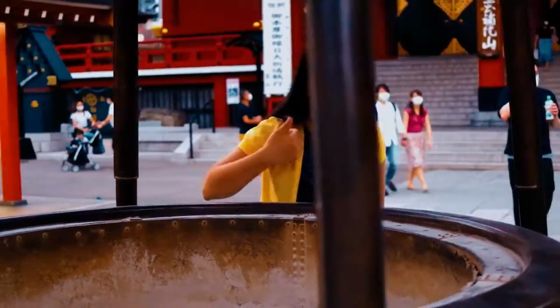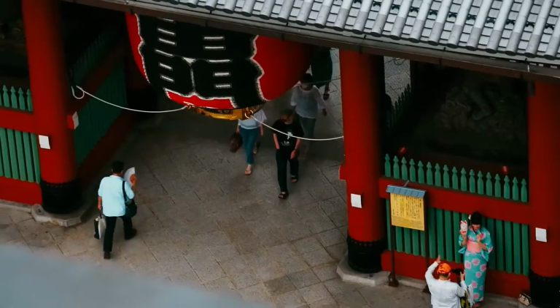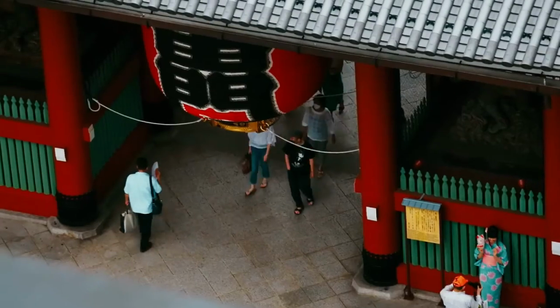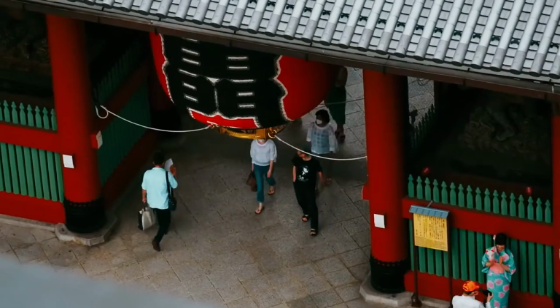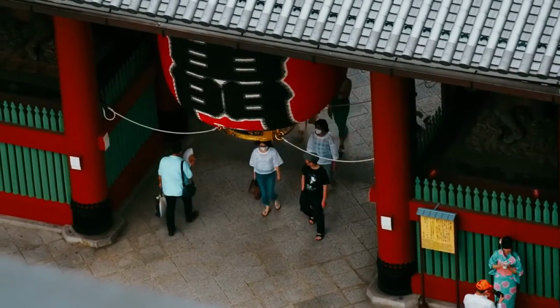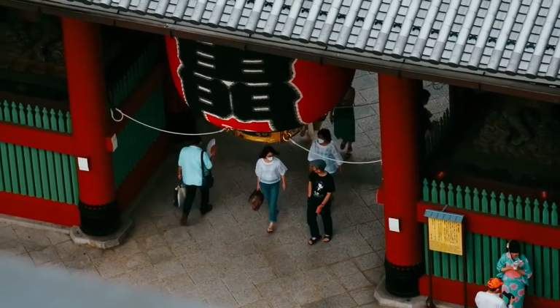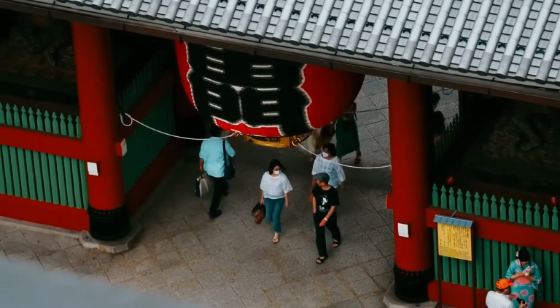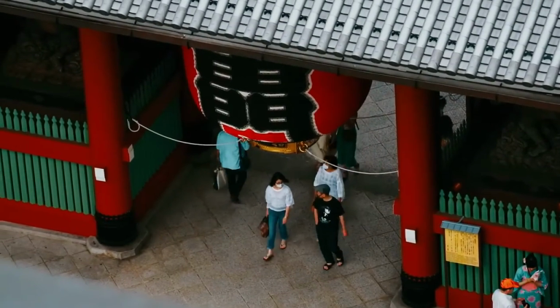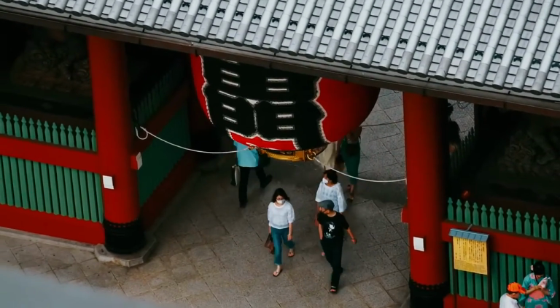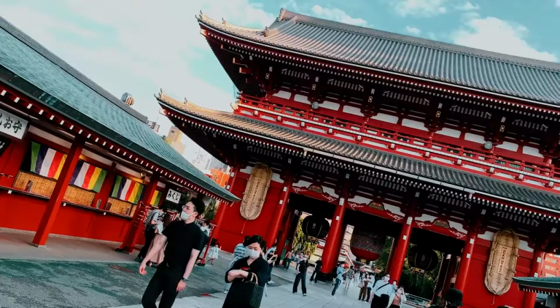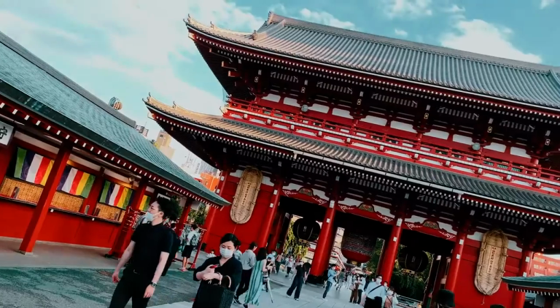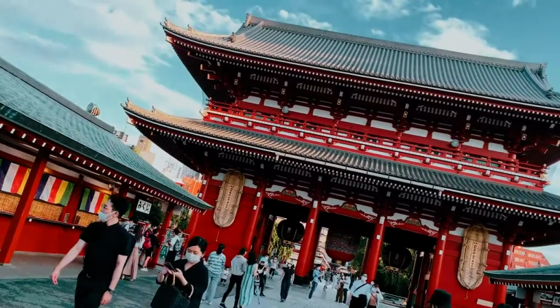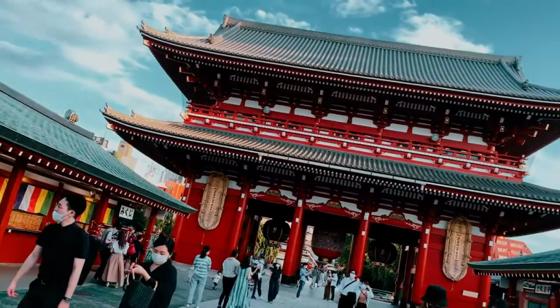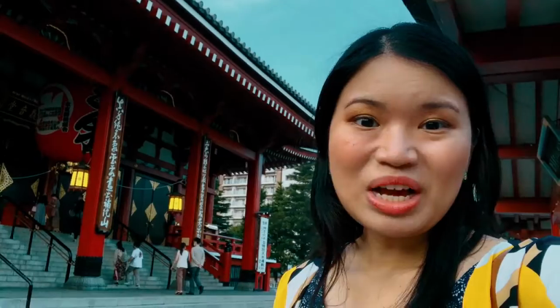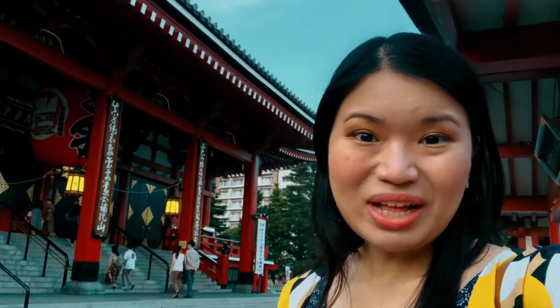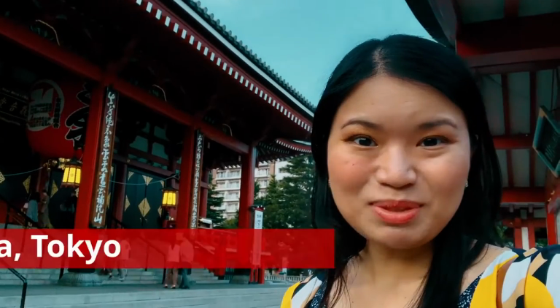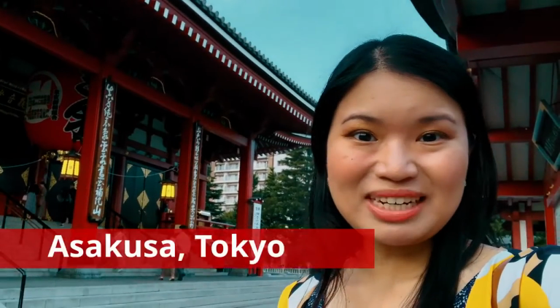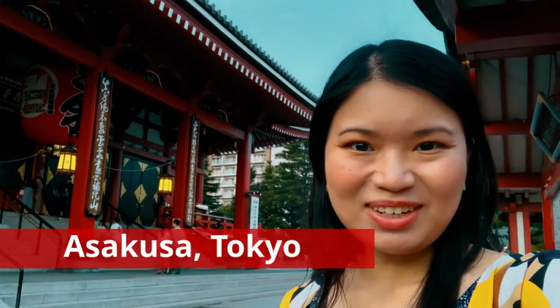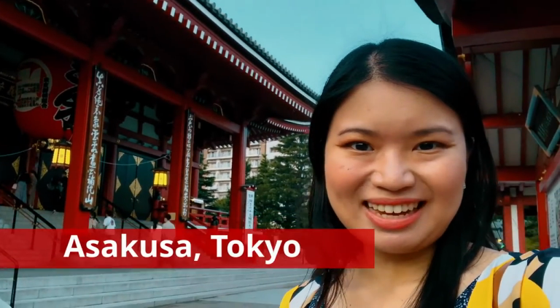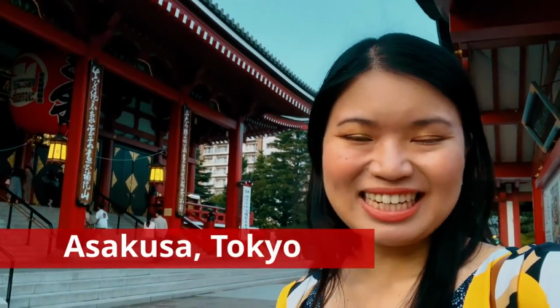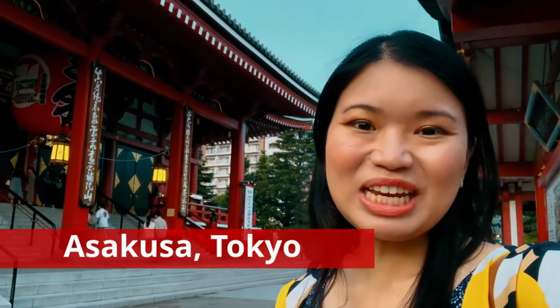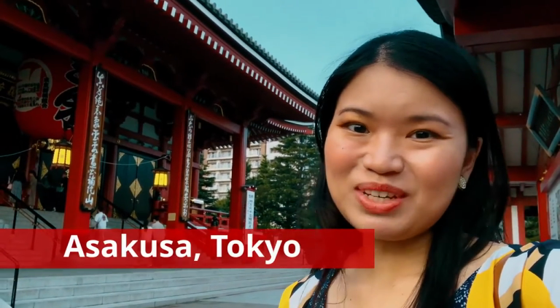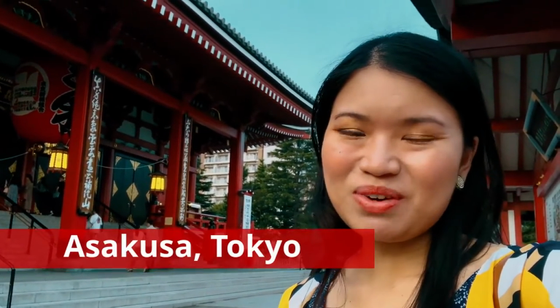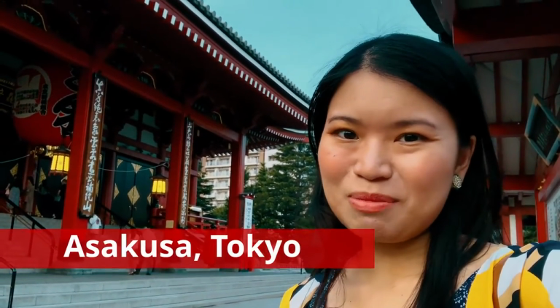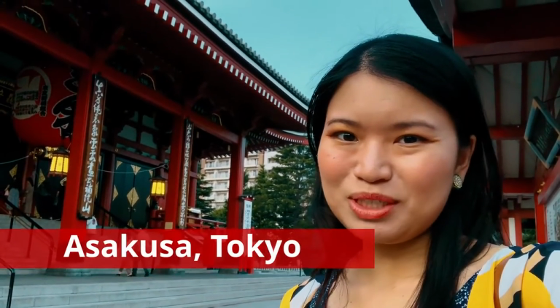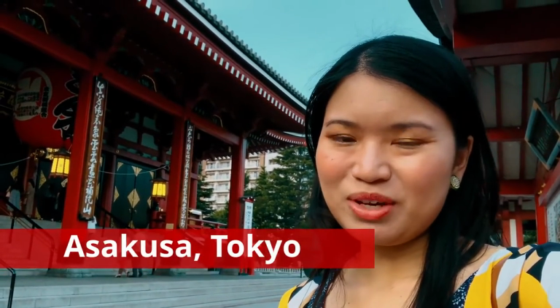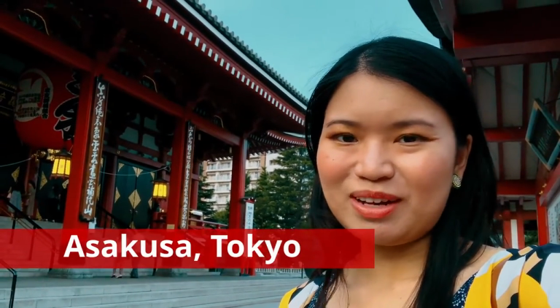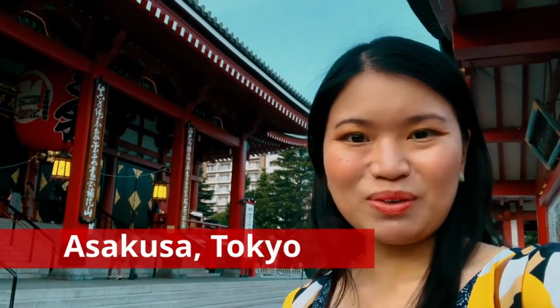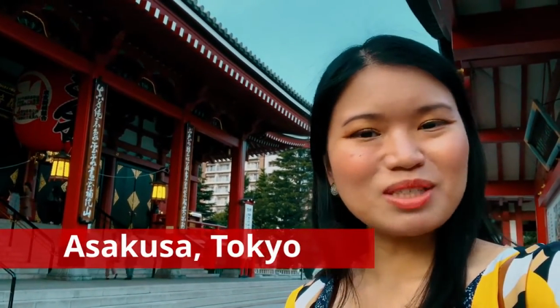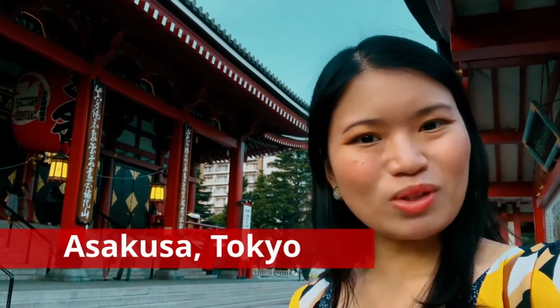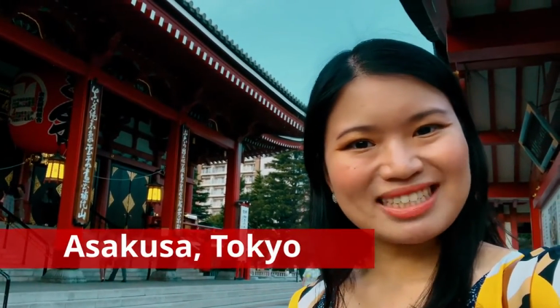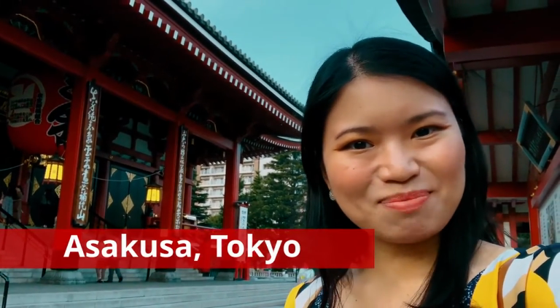Thank you for joining us. Welcome to Asakusa. In today's video, I'm going to show you around Tokyo's oldest temple.